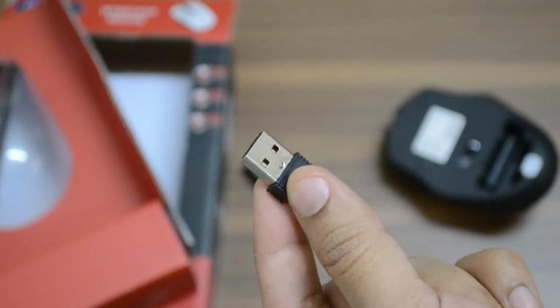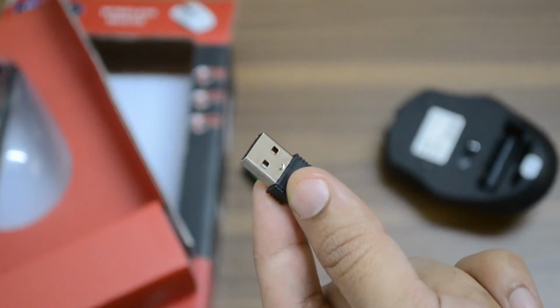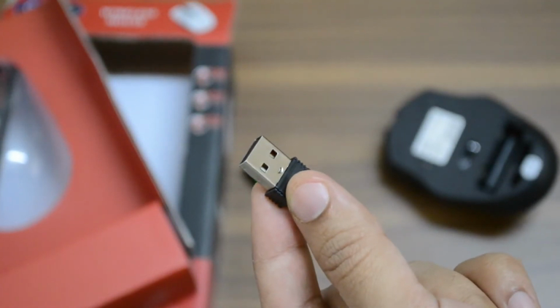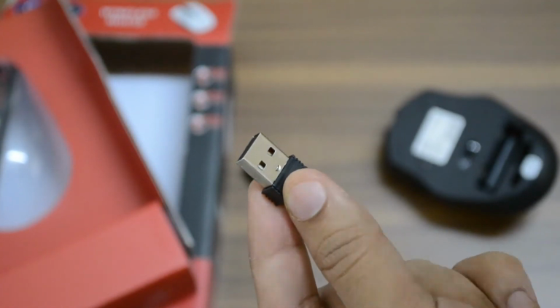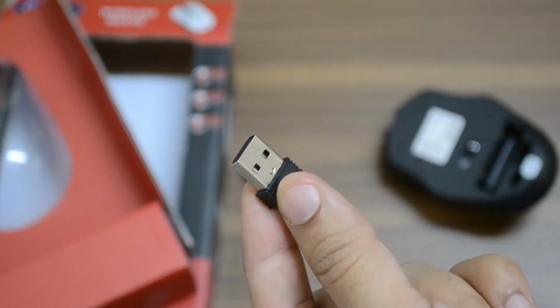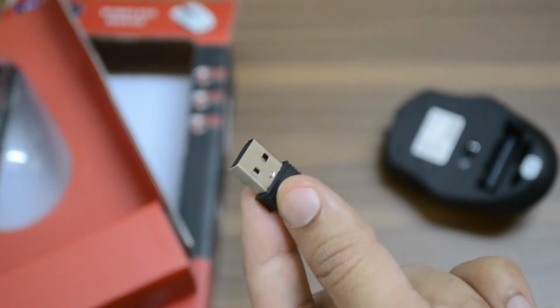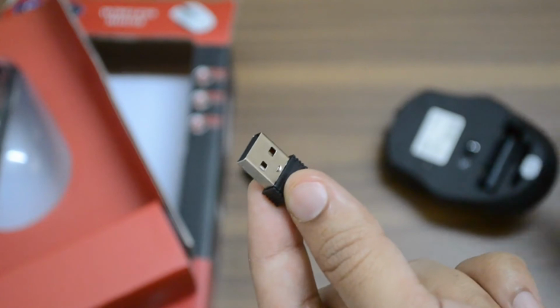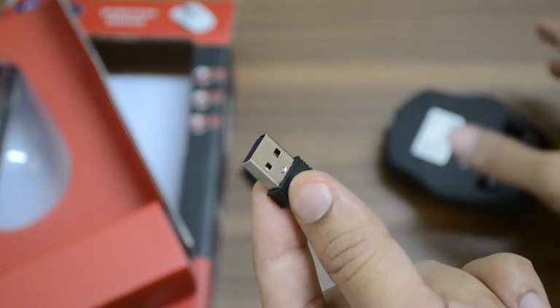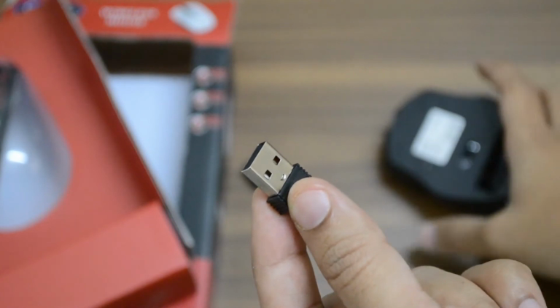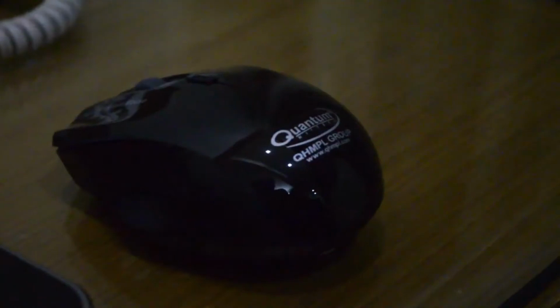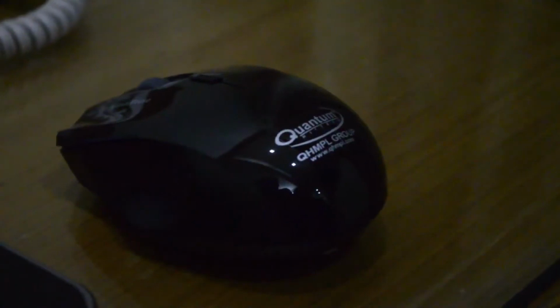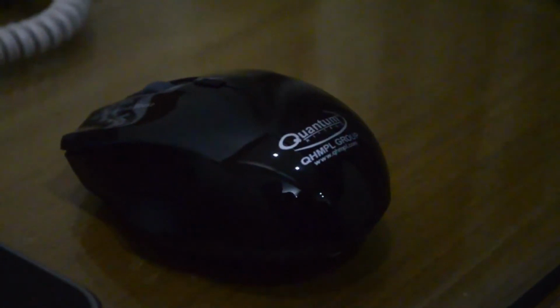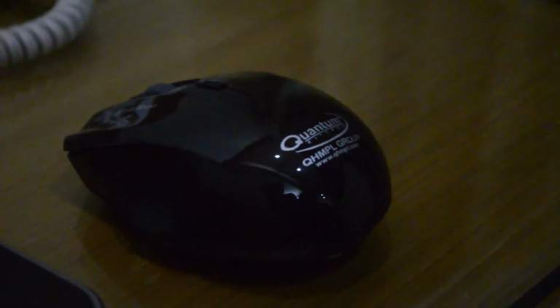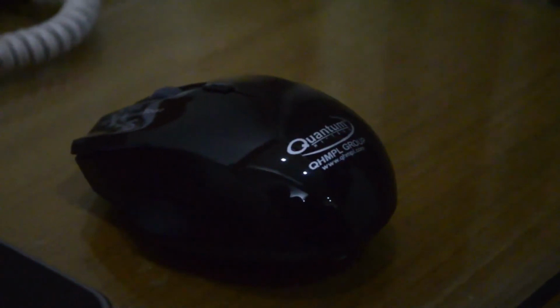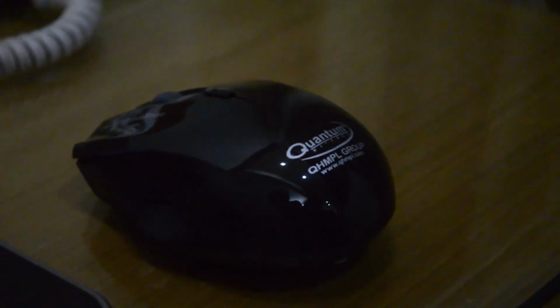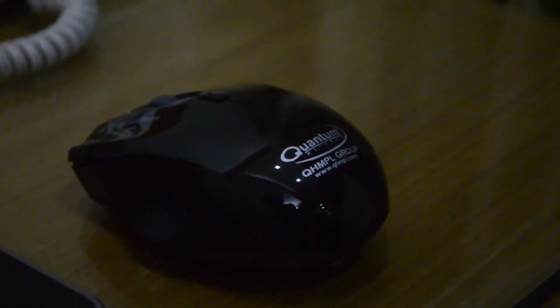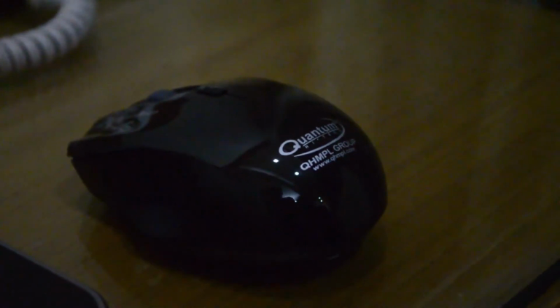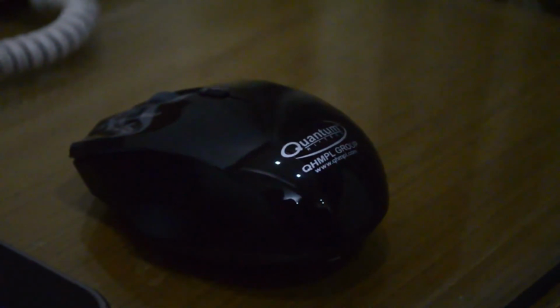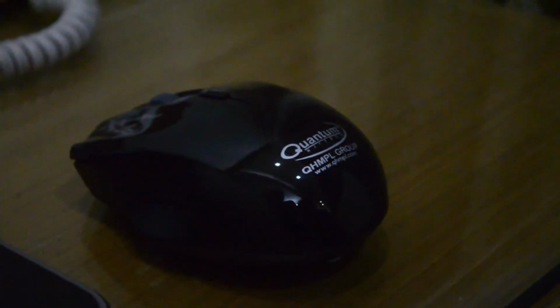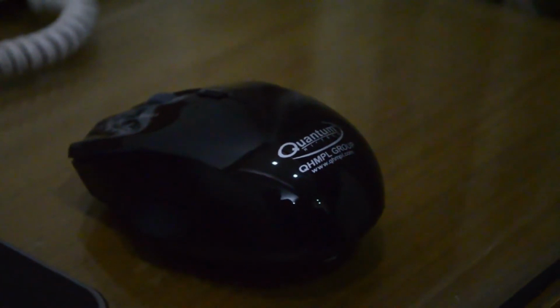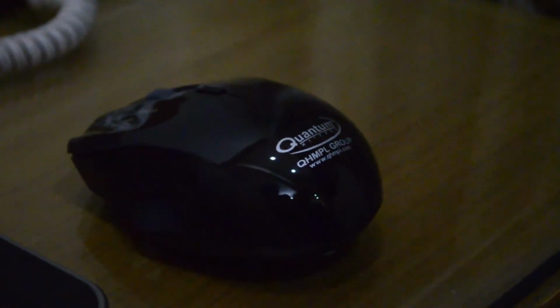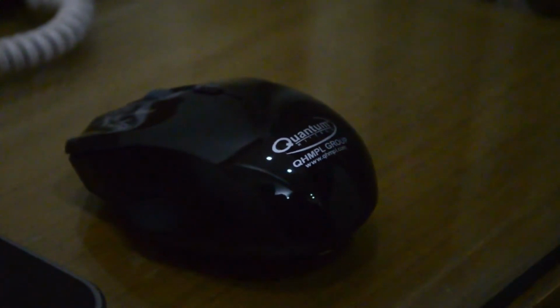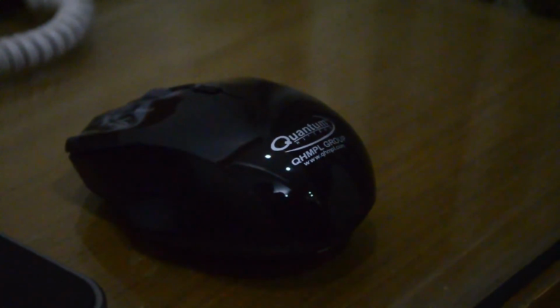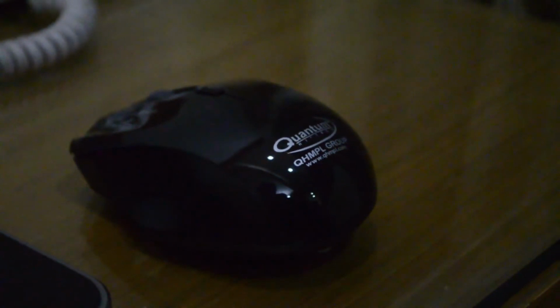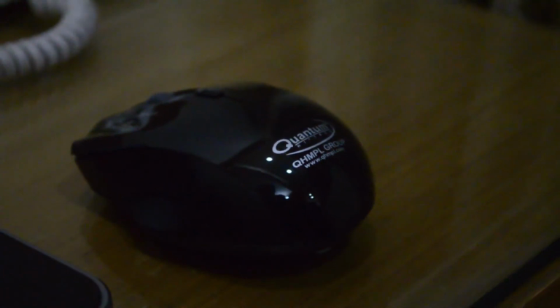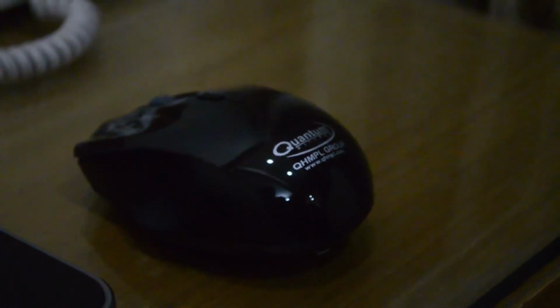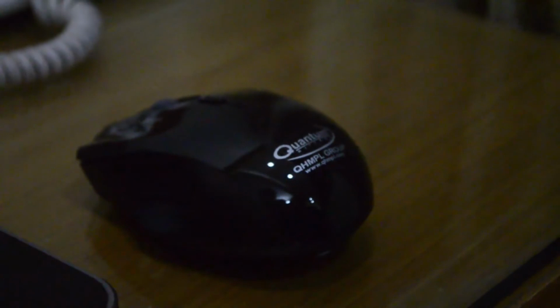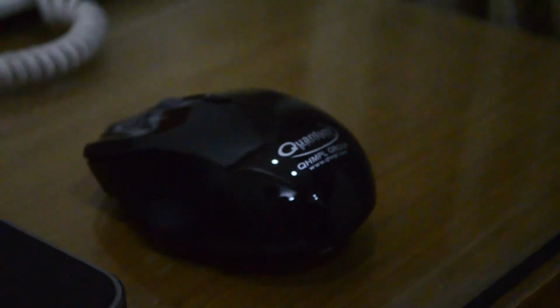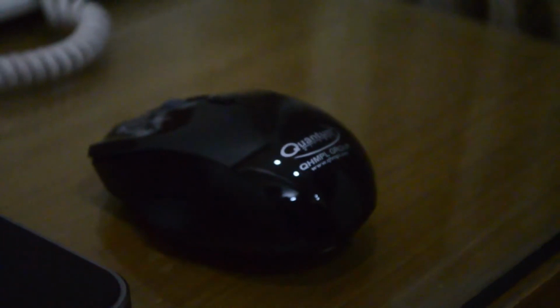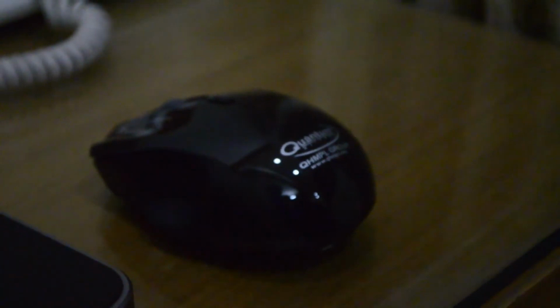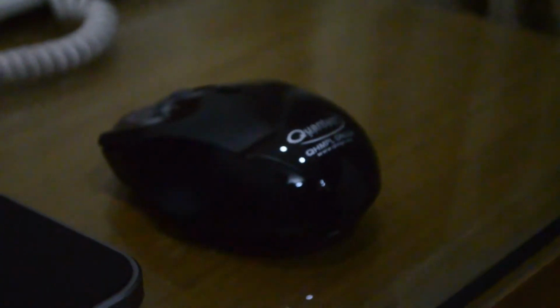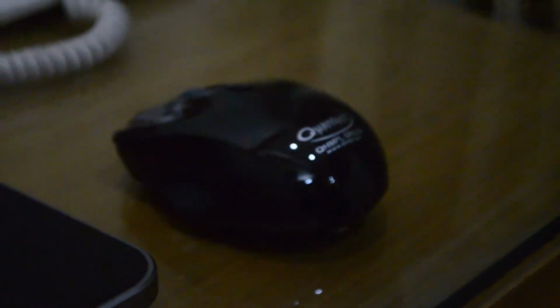Let's see how easy it is to install the mouse for the first time and use it.